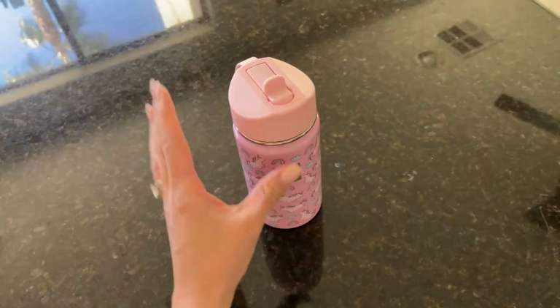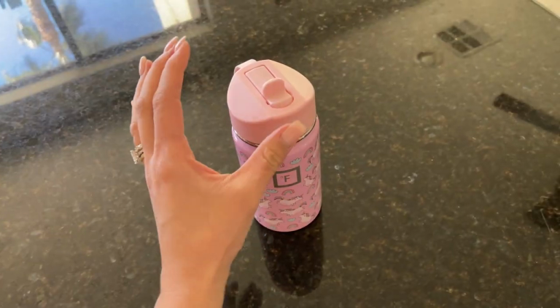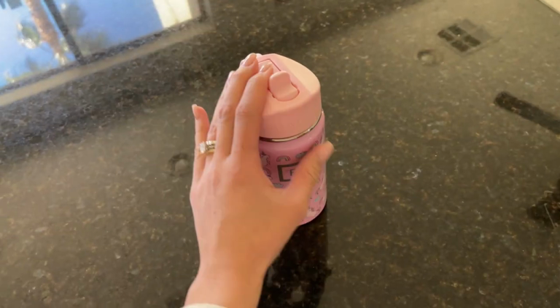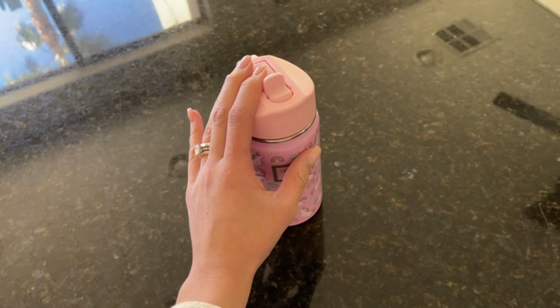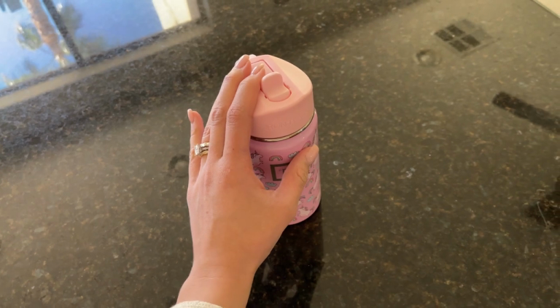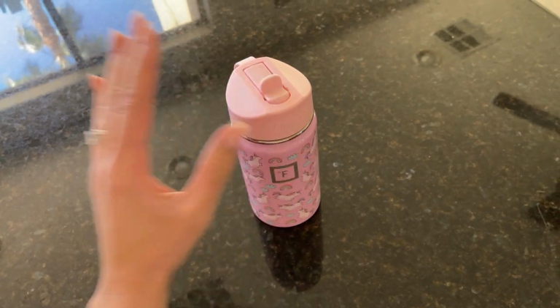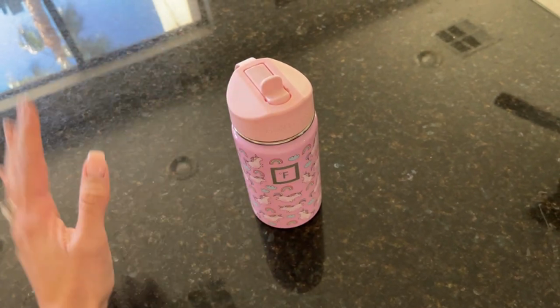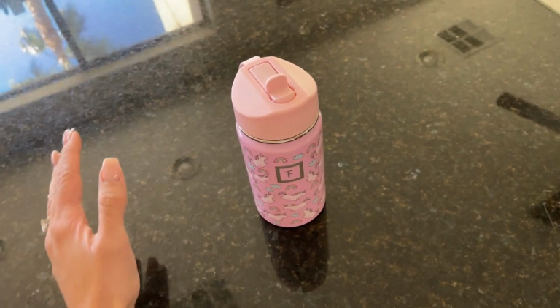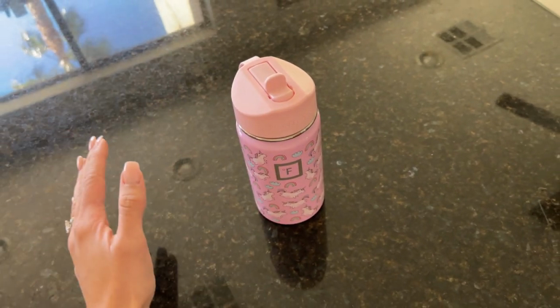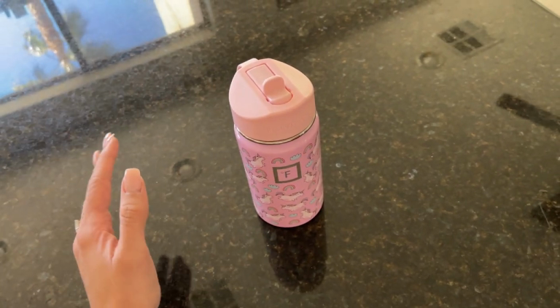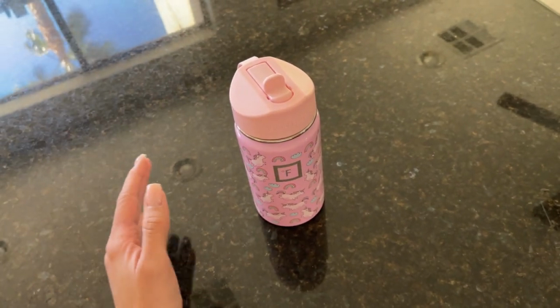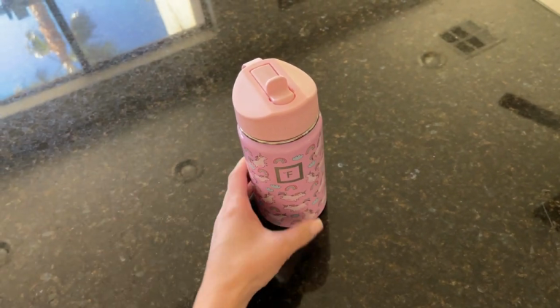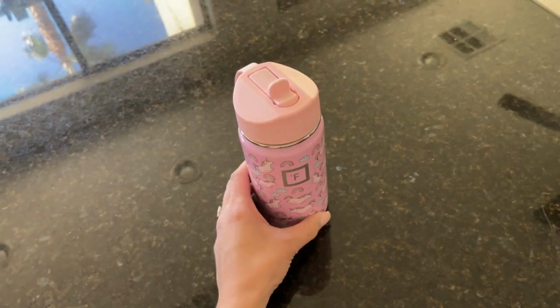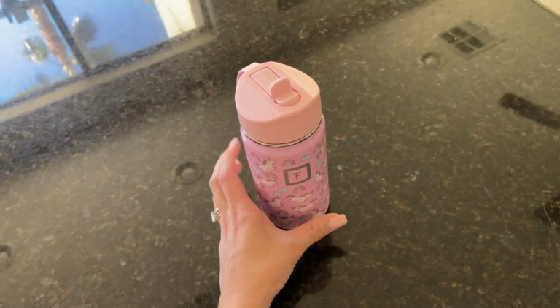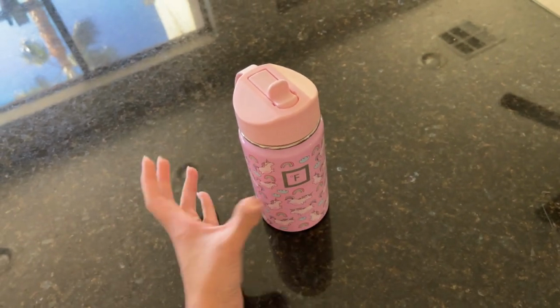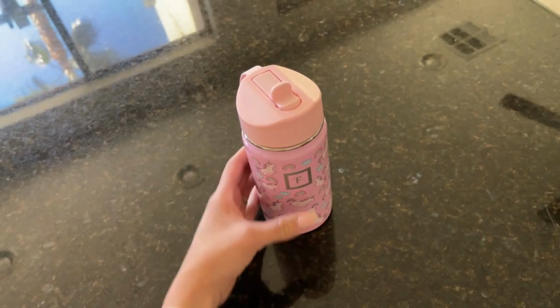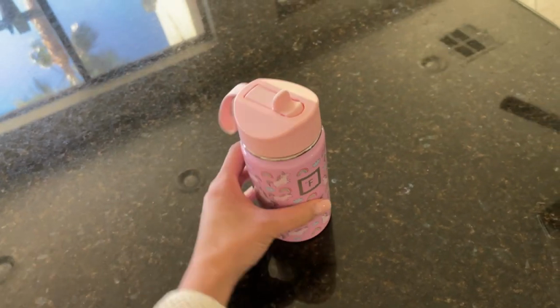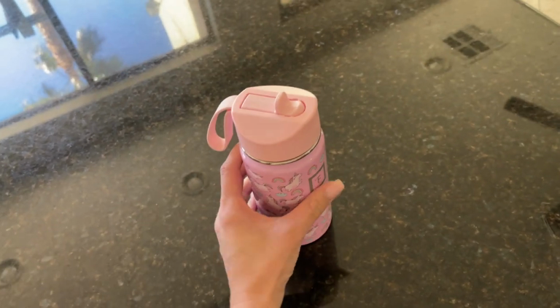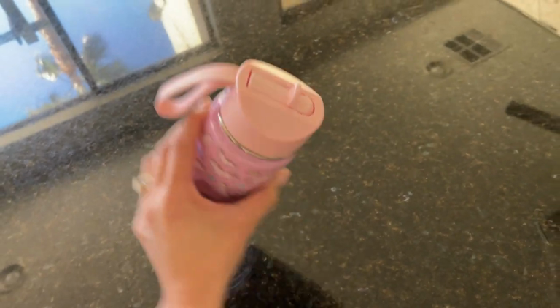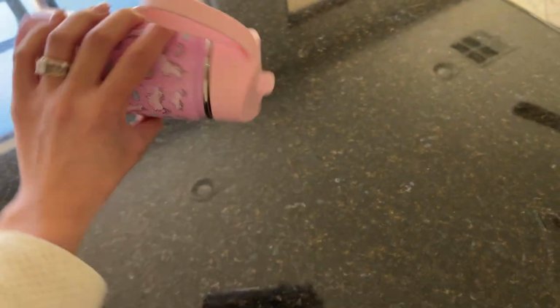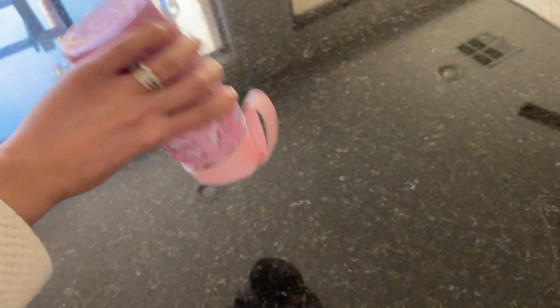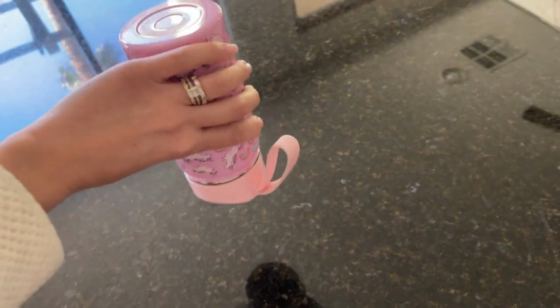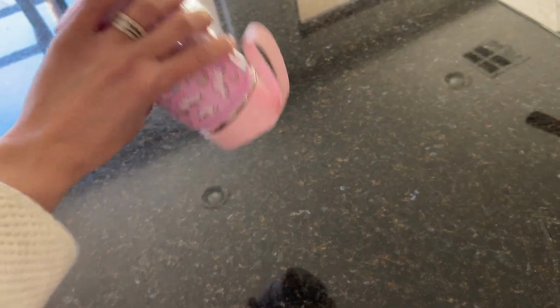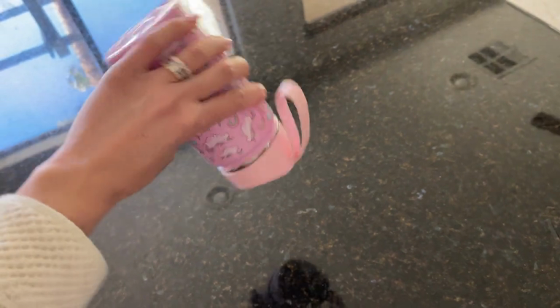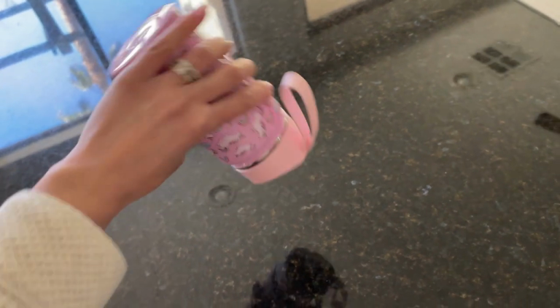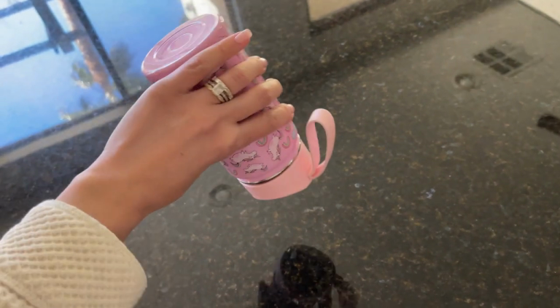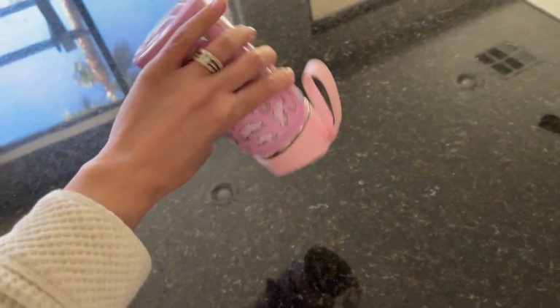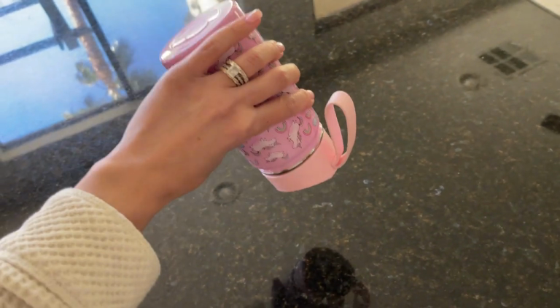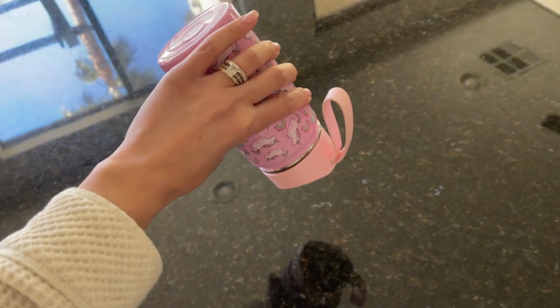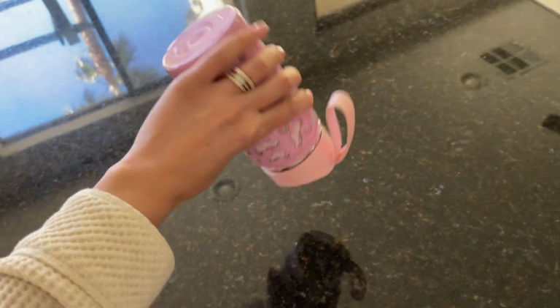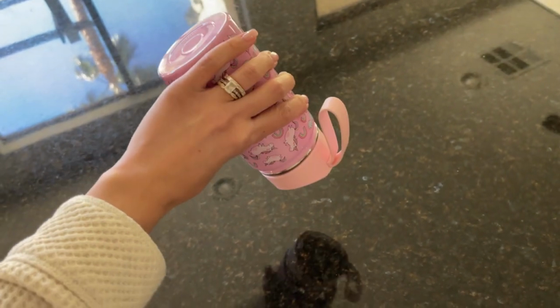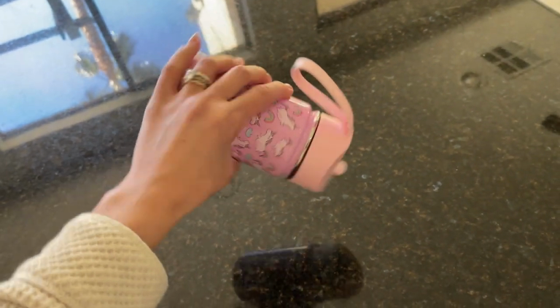So yeah, I love this brand. I love their flasks. They are great. This is supposed to be leak proof and it is leak proof — never had a problem.